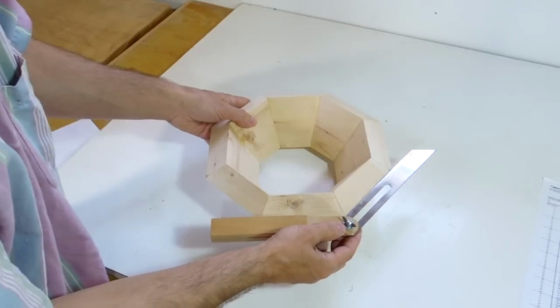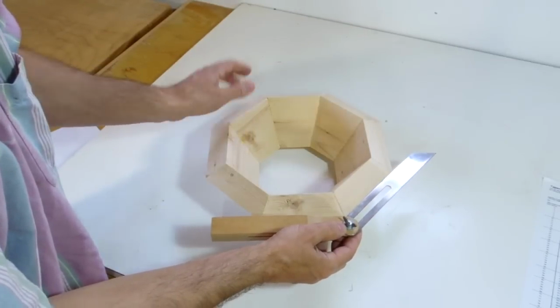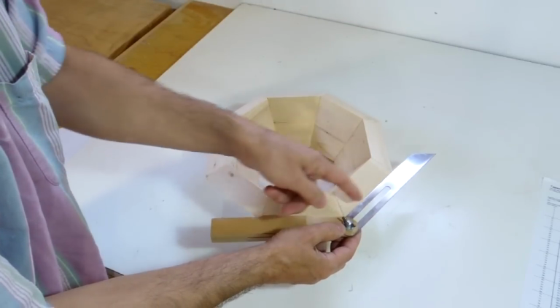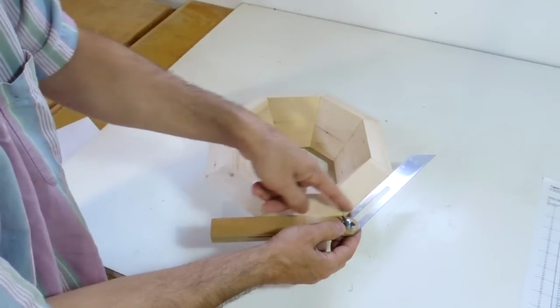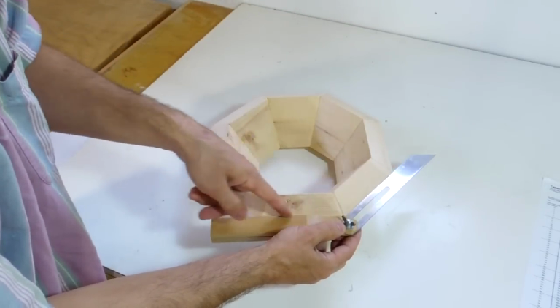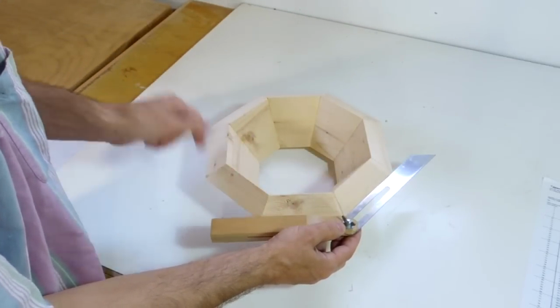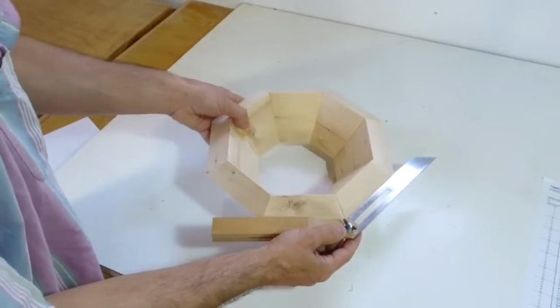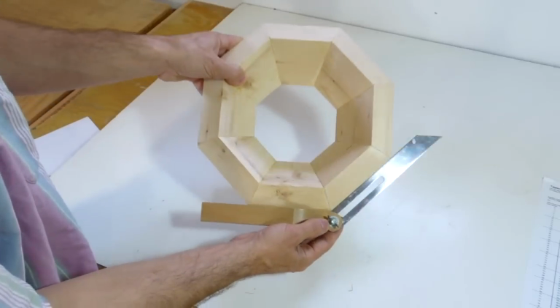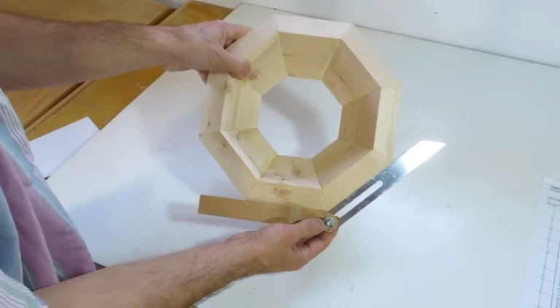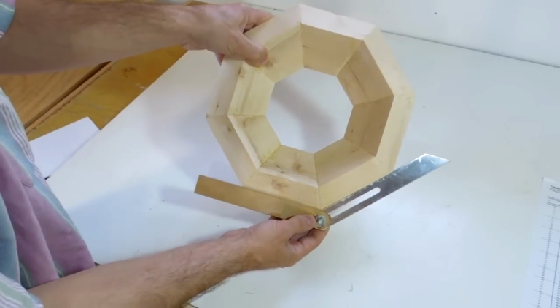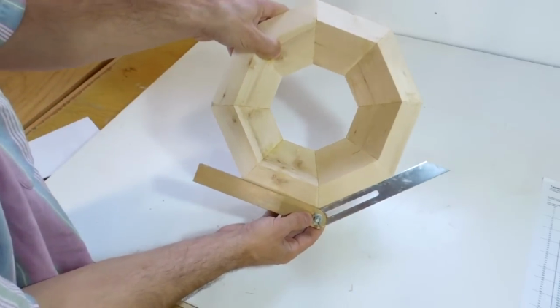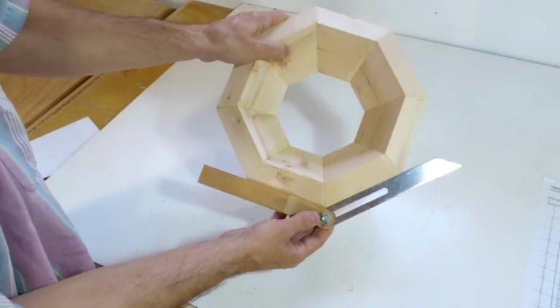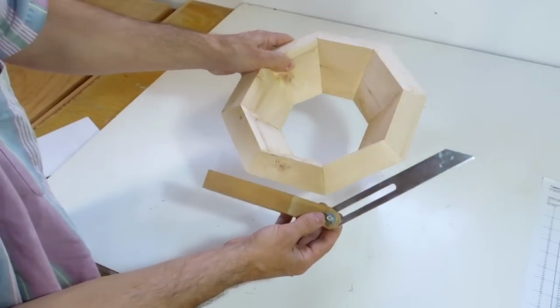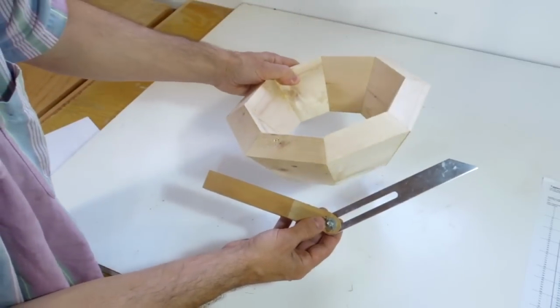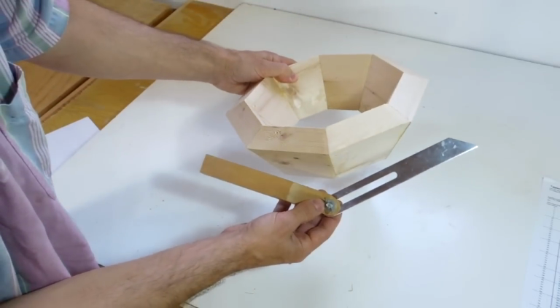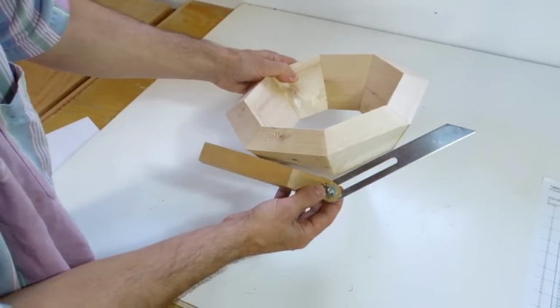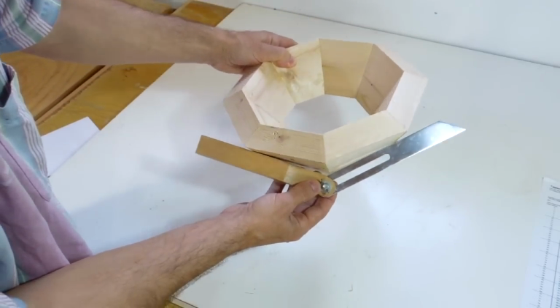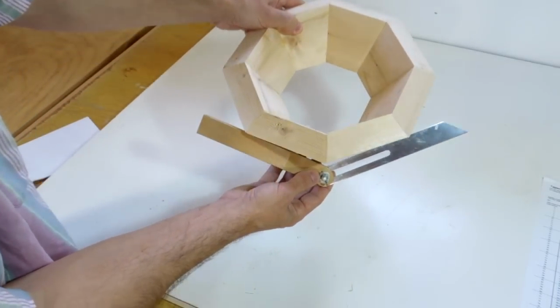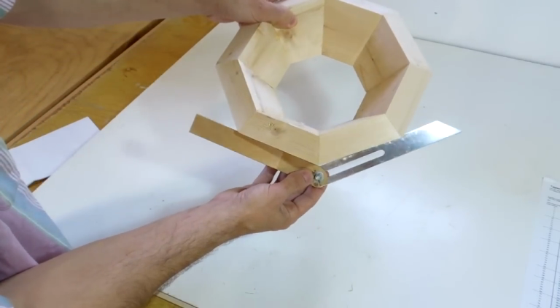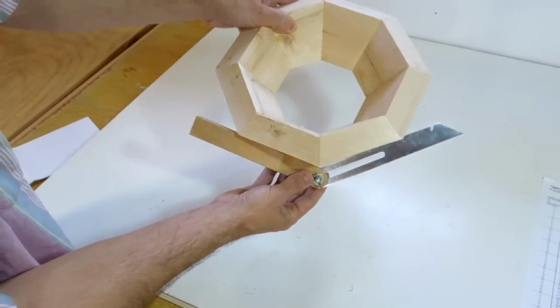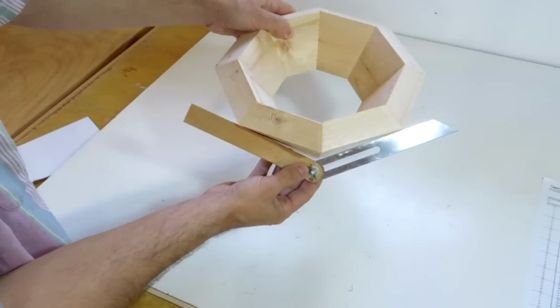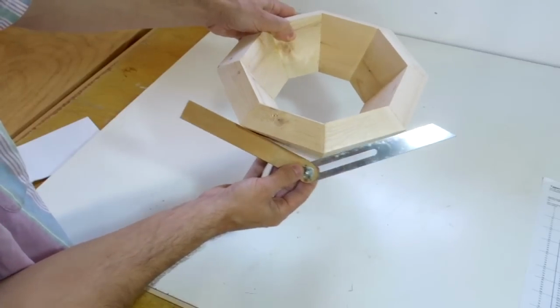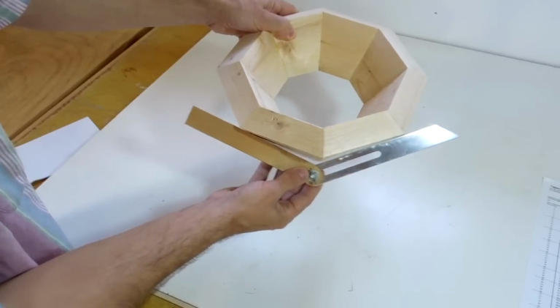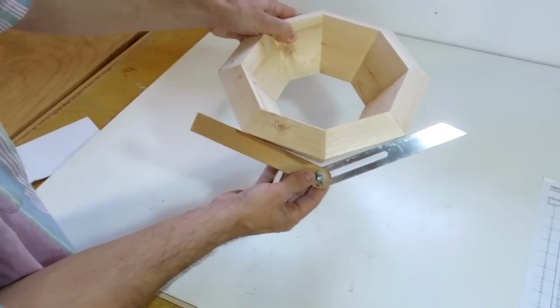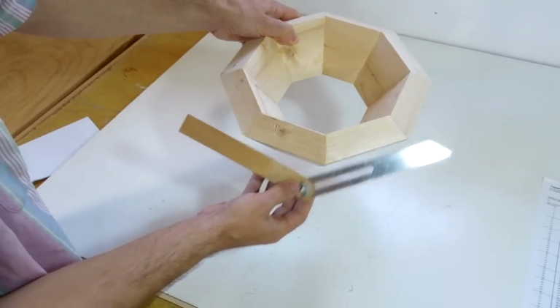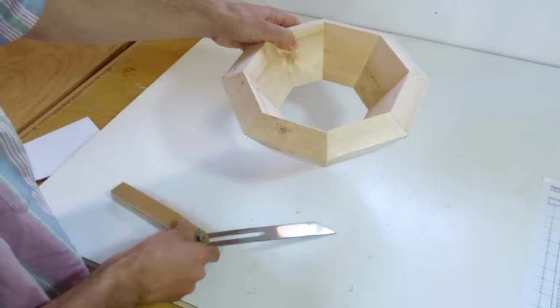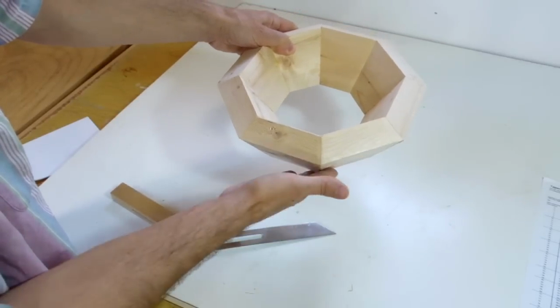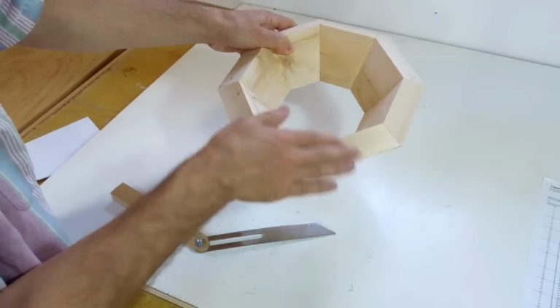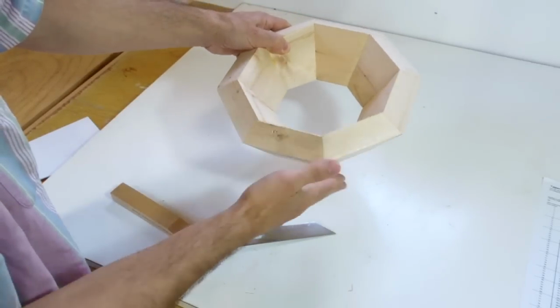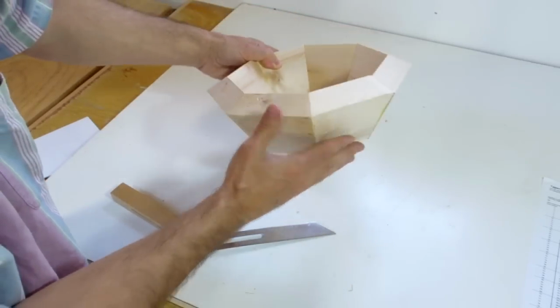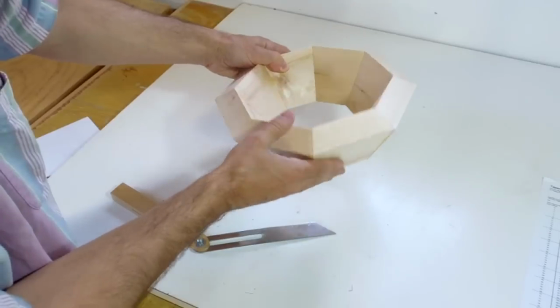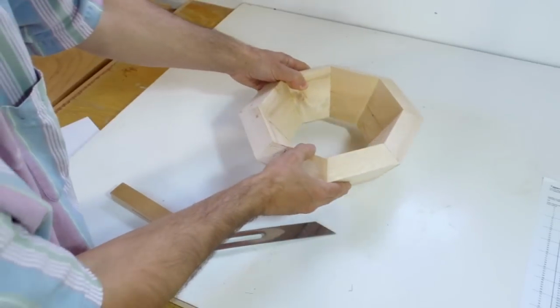I've got this miter gauge set to 45 degrees, and that follows nicely along here. But if I actually look along it like this, you'll notice this is not the same angle anymore. Because these things, as we move them out, they actually flatten out.